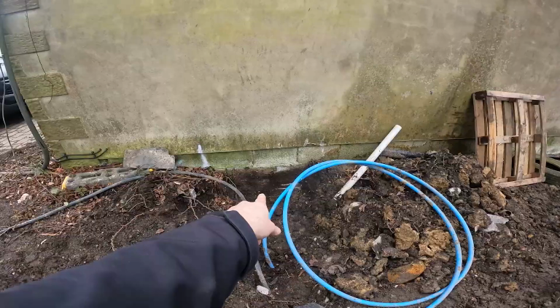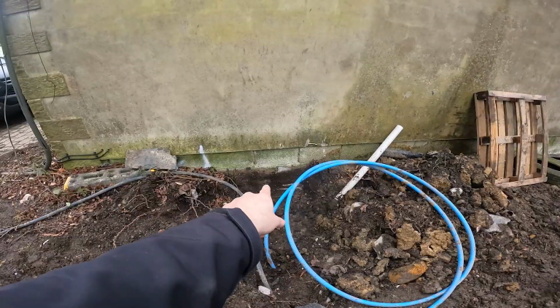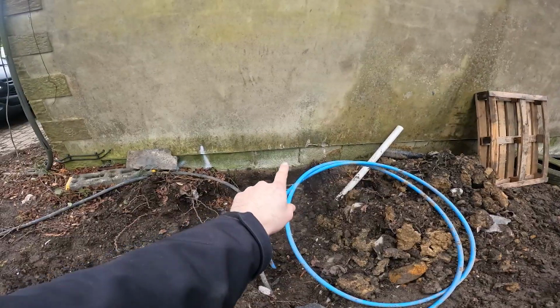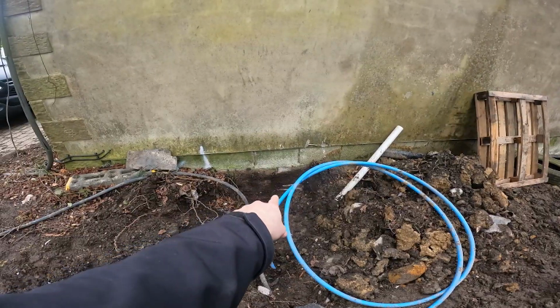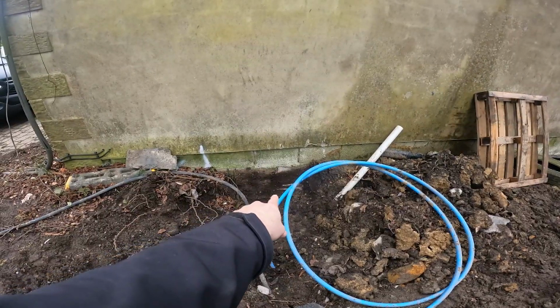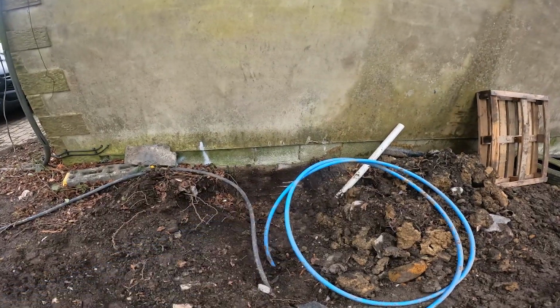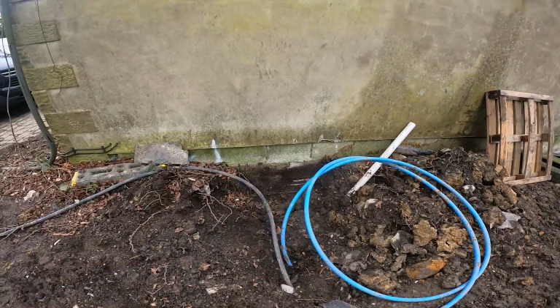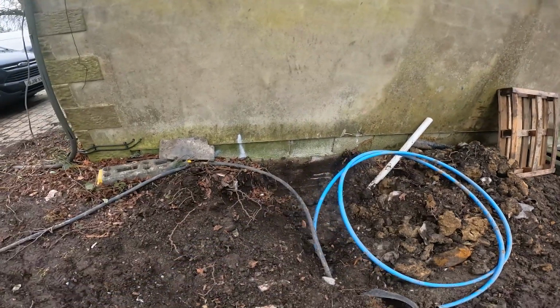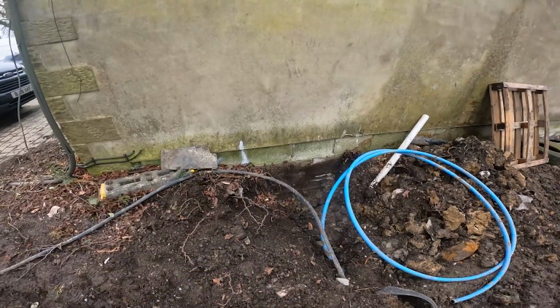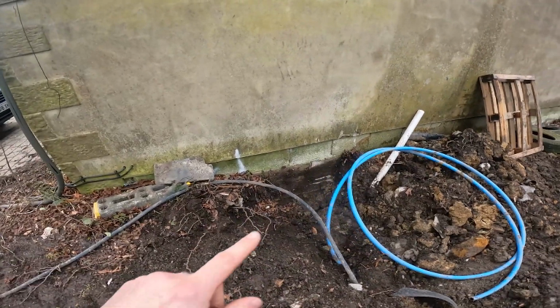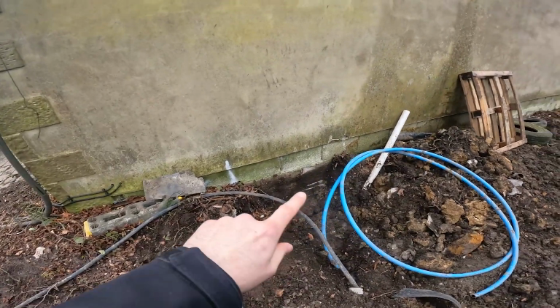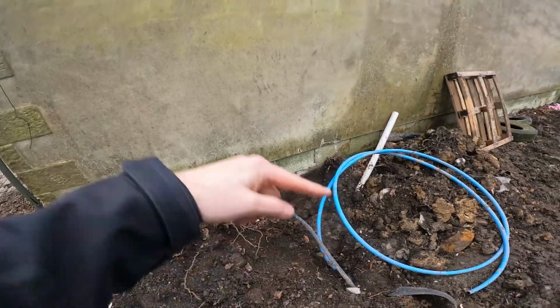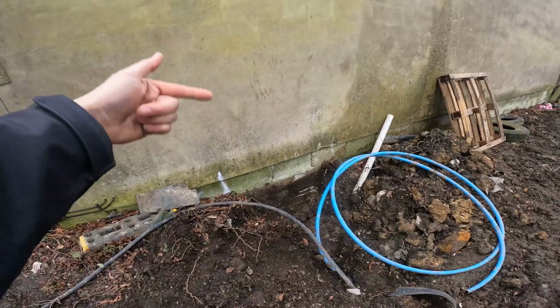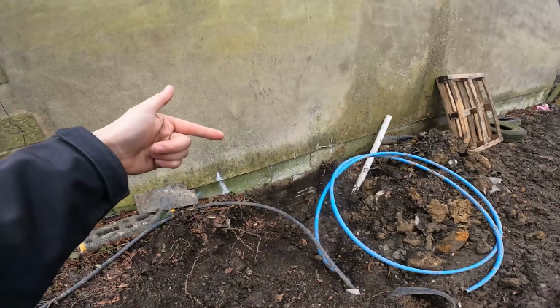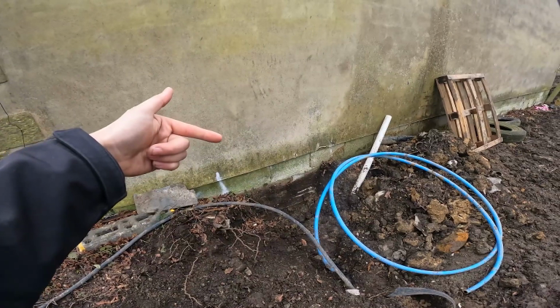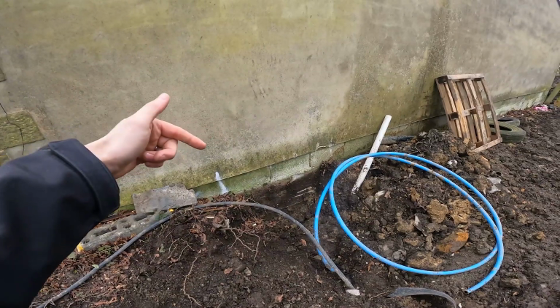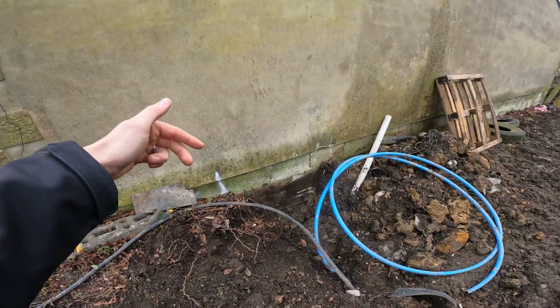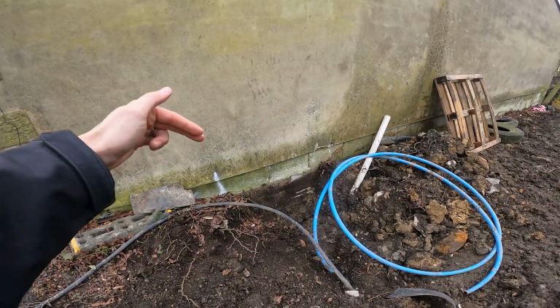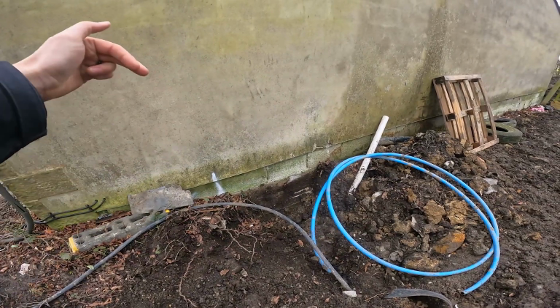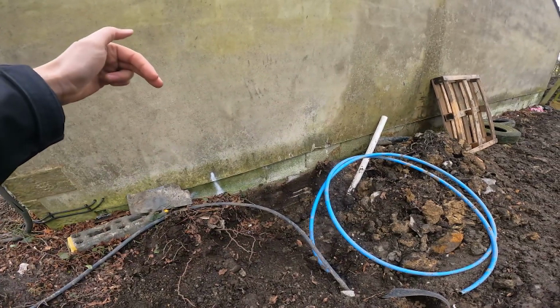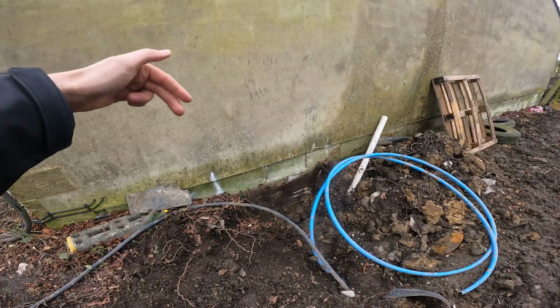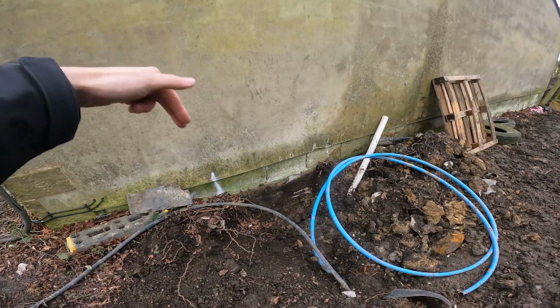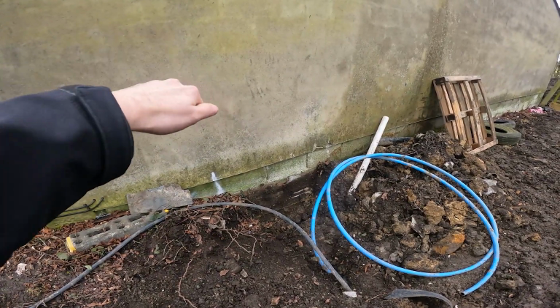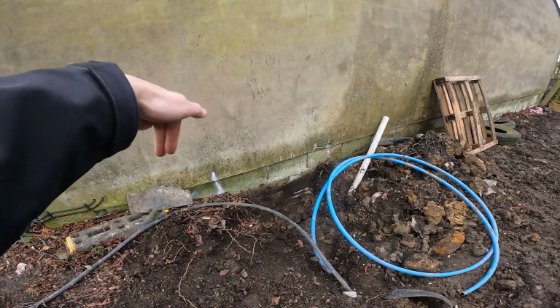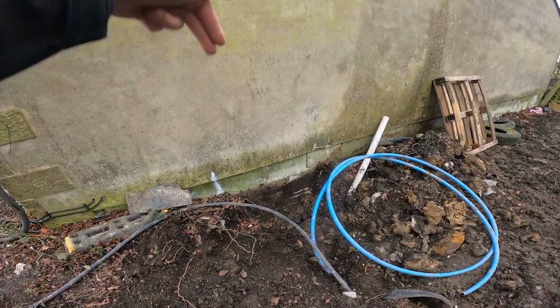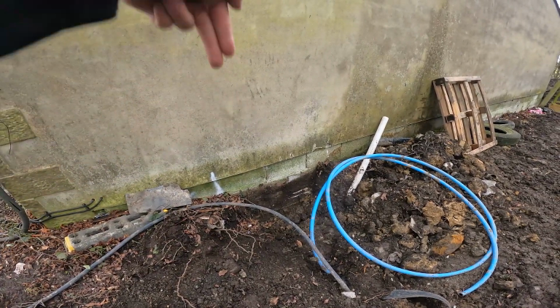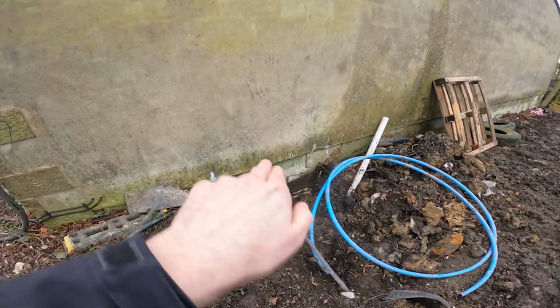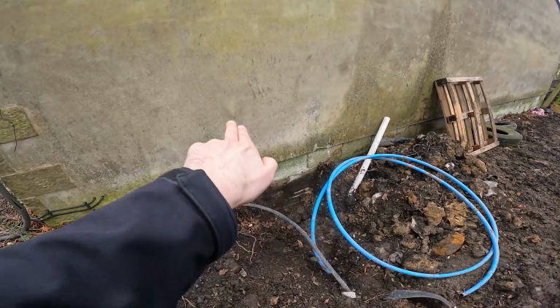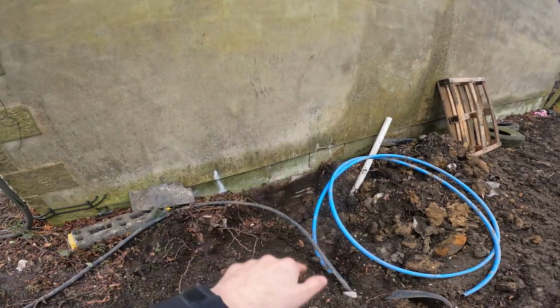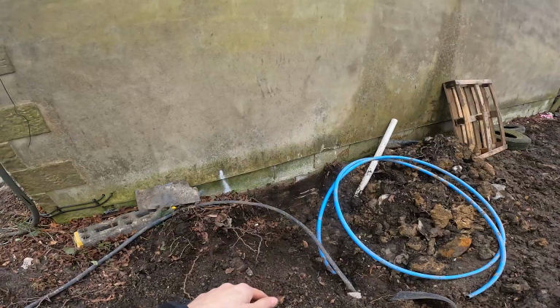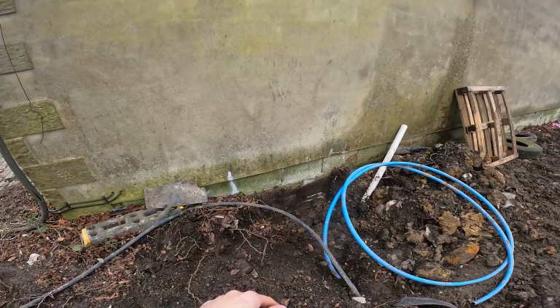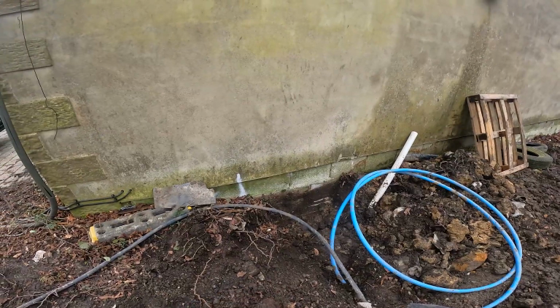So what we're going to do is pop out in the middle. That's the exit hole. And obviously the entry hole's going to be the other side, basically 45 degrees, right in the corner as the wall meets the floor. So that's what we're going to do.